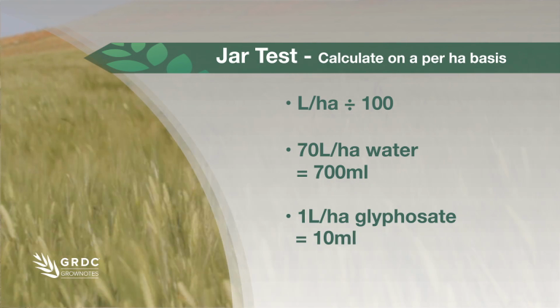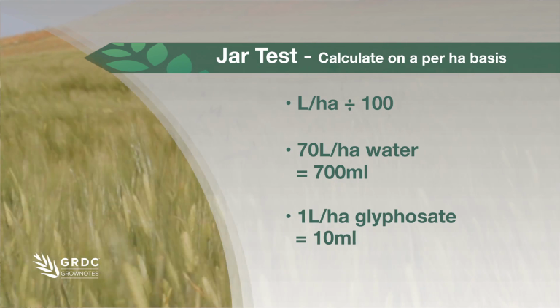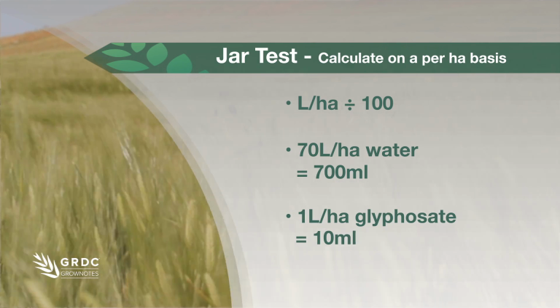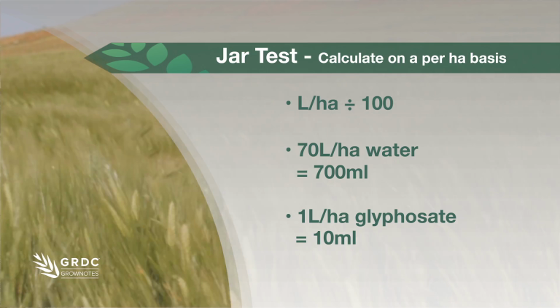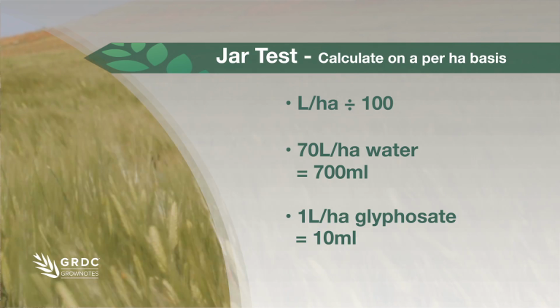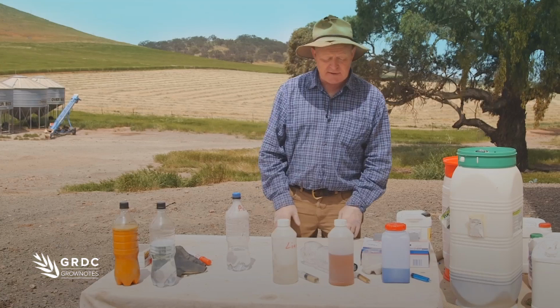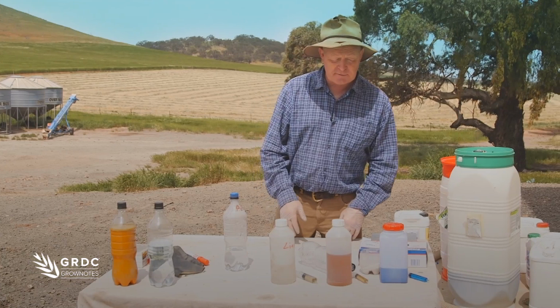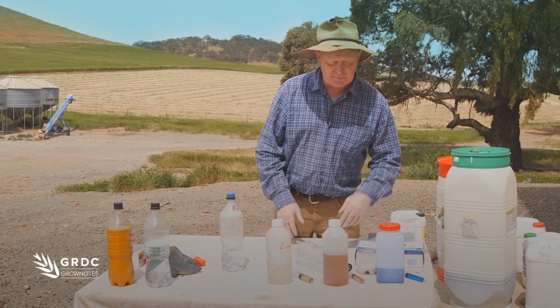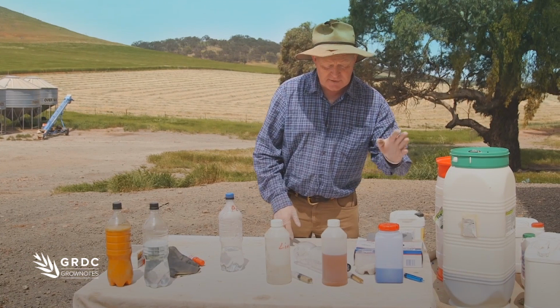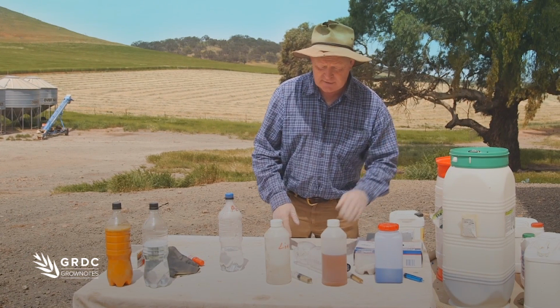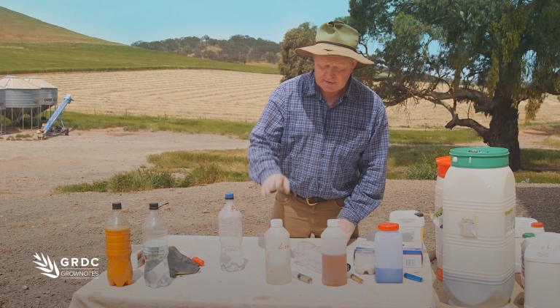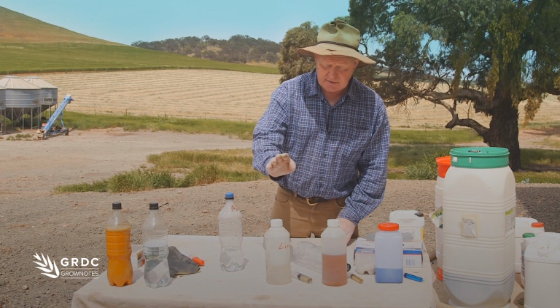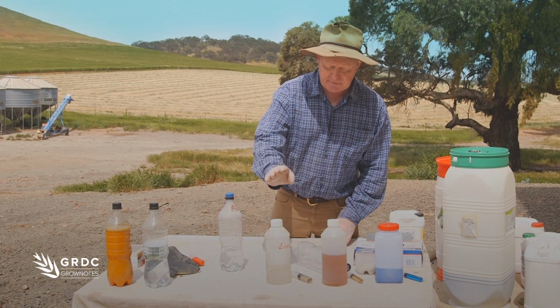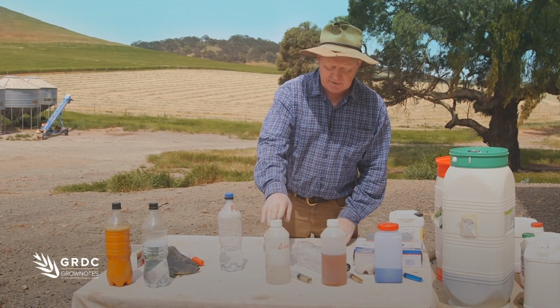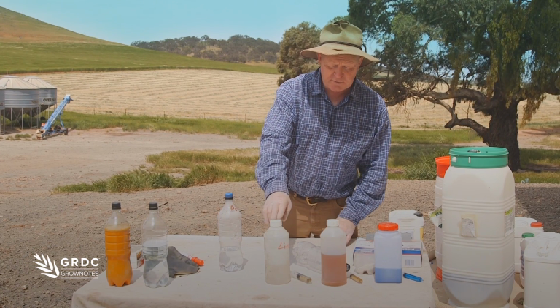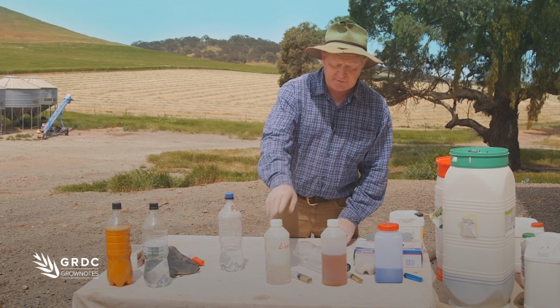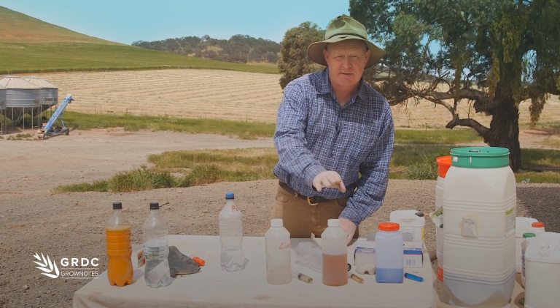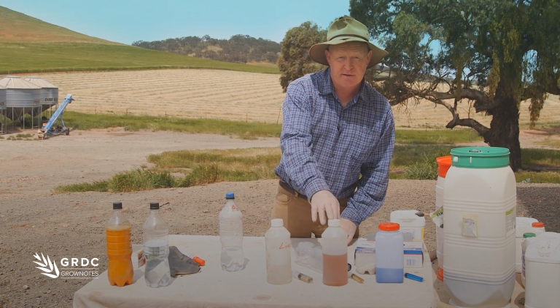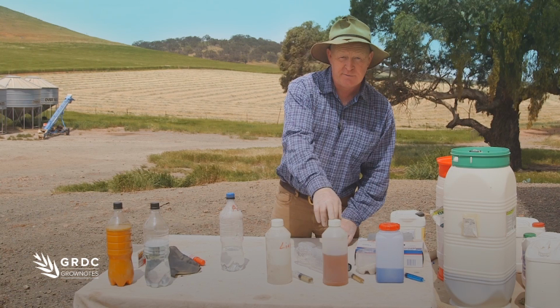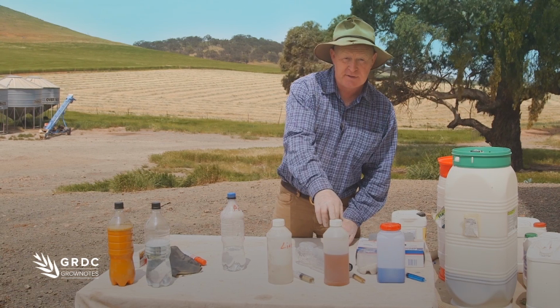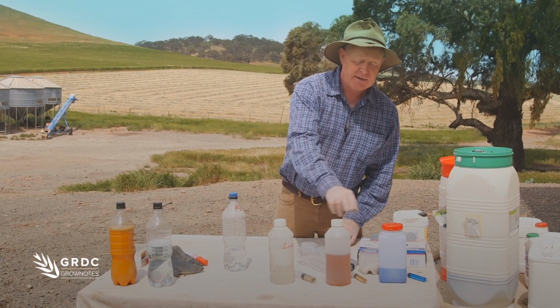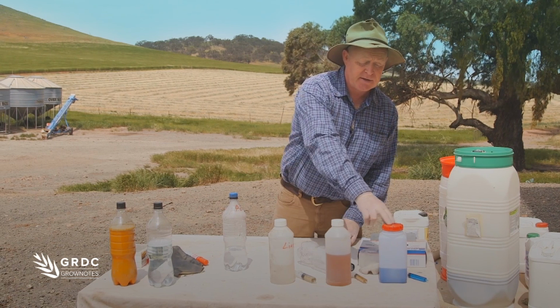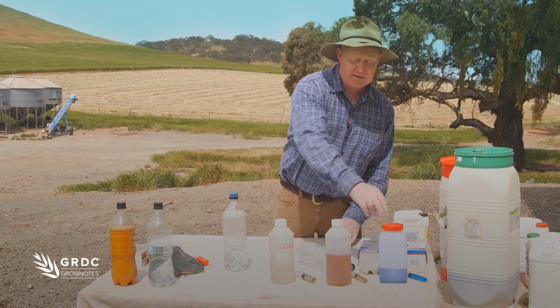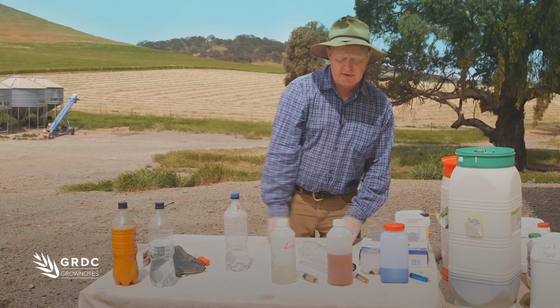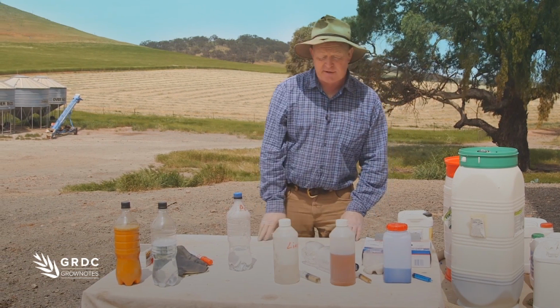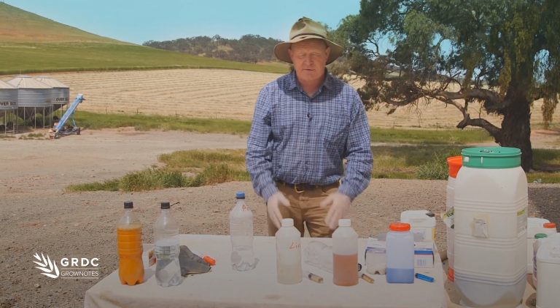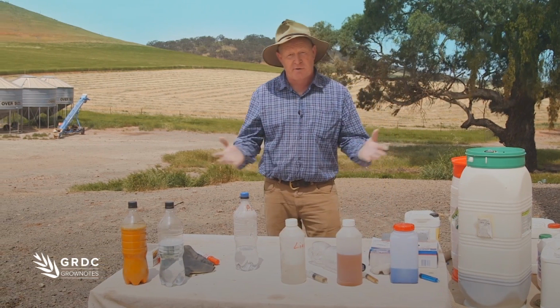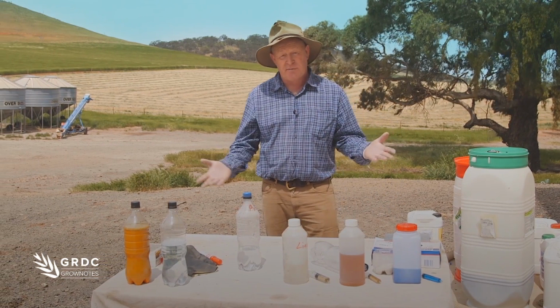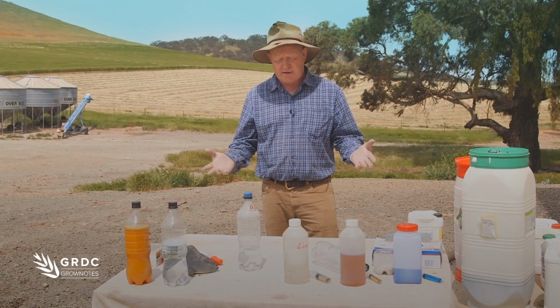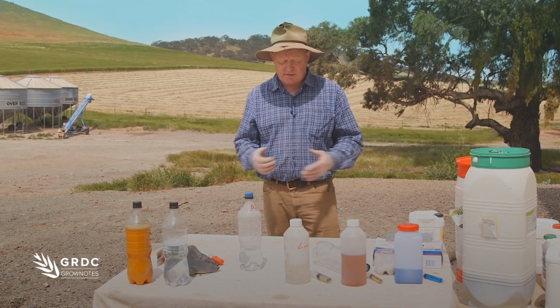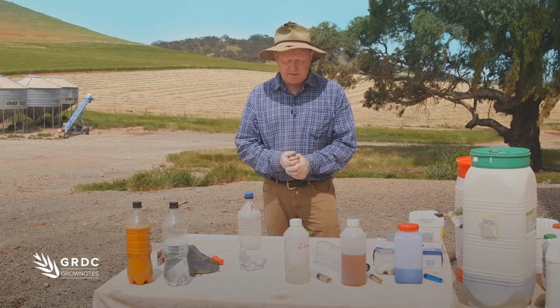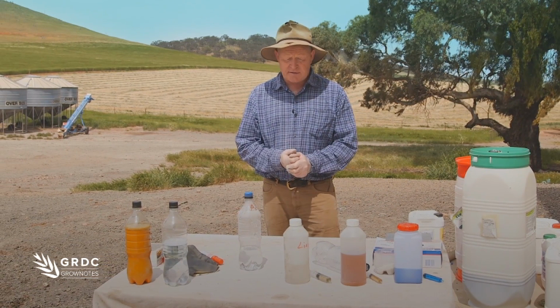So let's go through one. I have three chemicals here: liquid ammonium sulfate, 2,4-D, and glyphosate. A very common standard scenario.